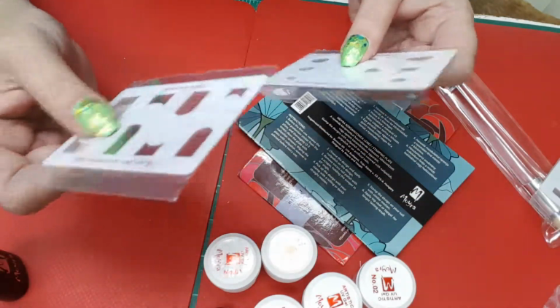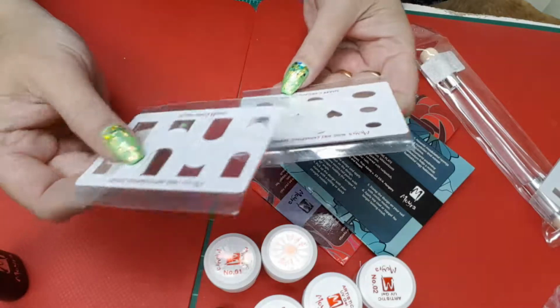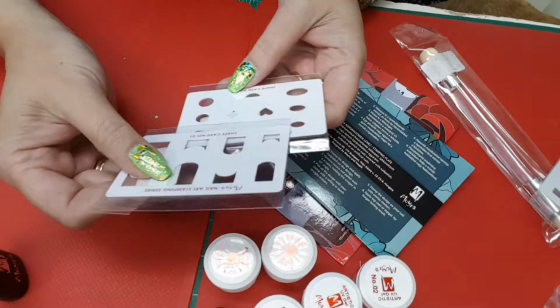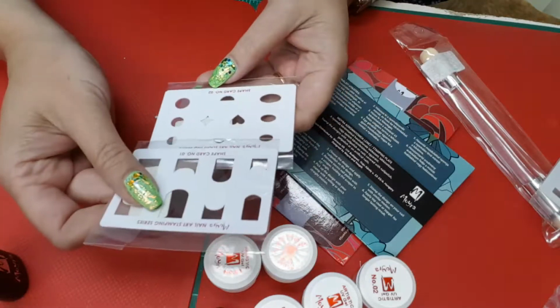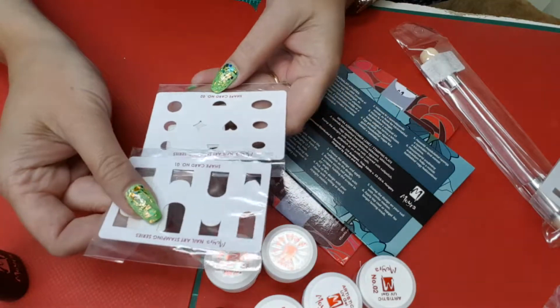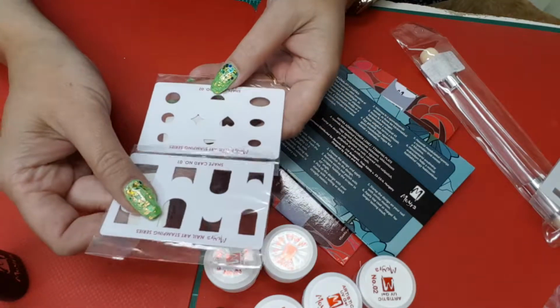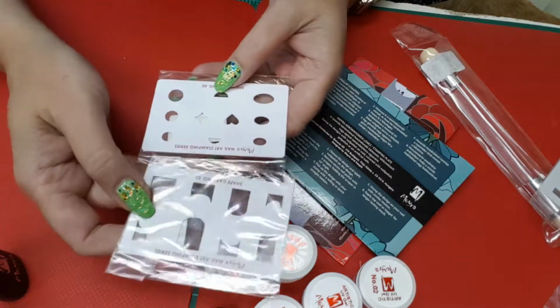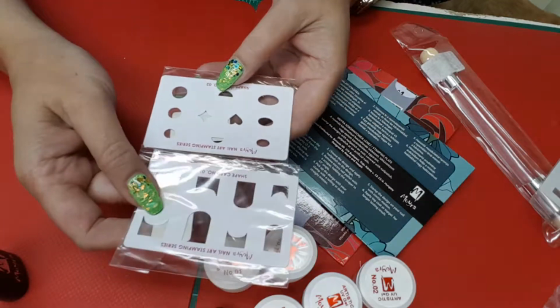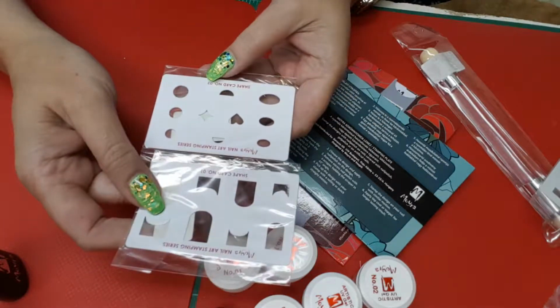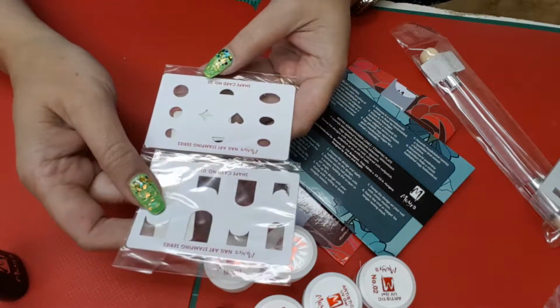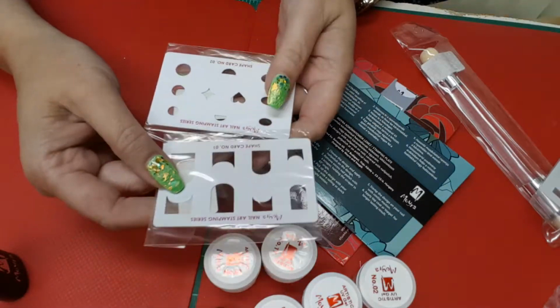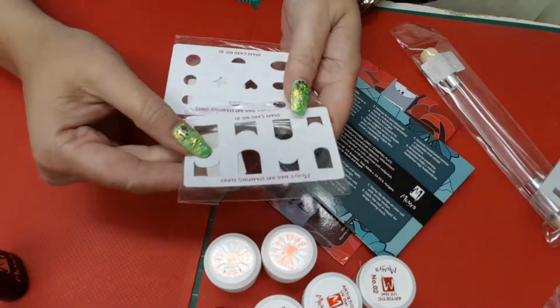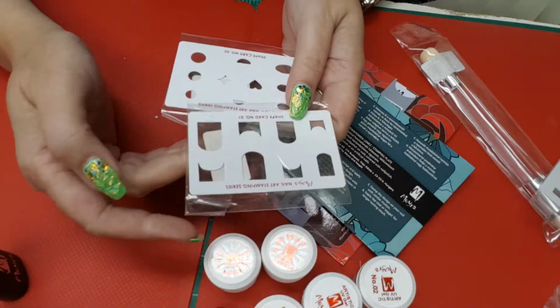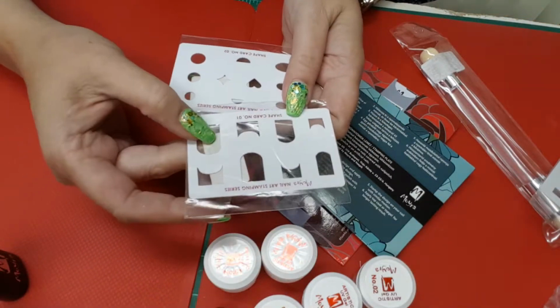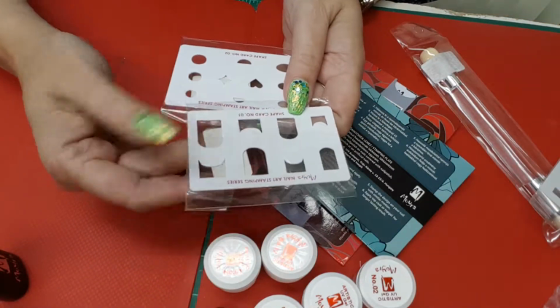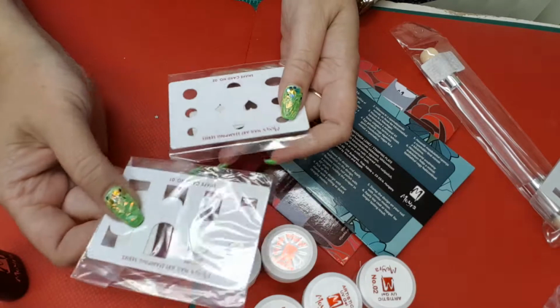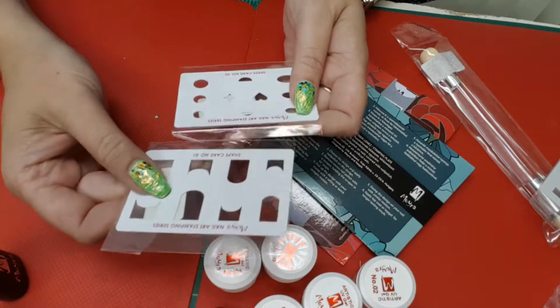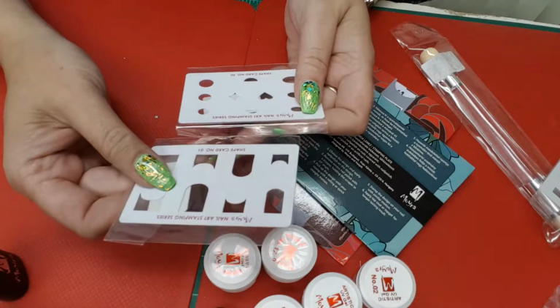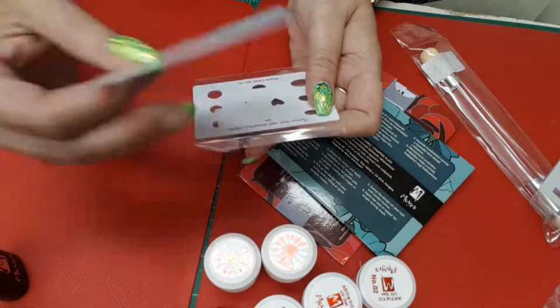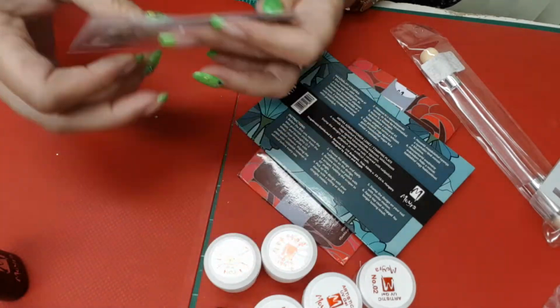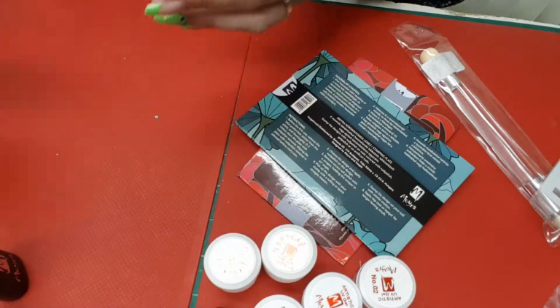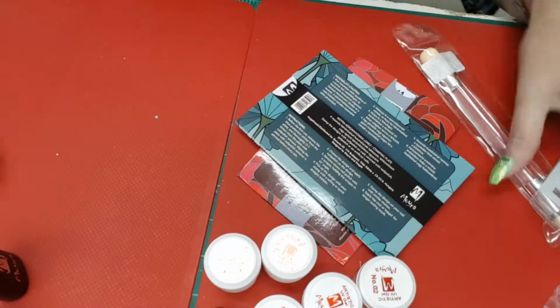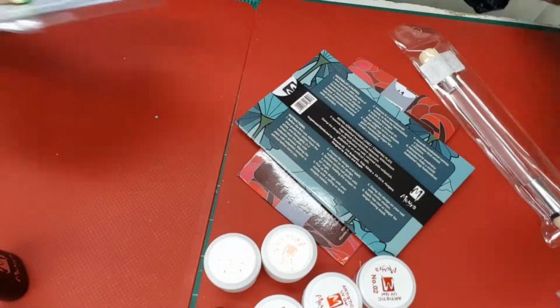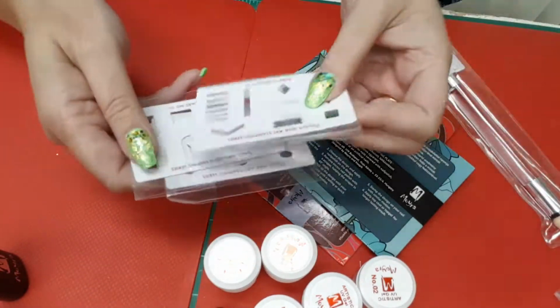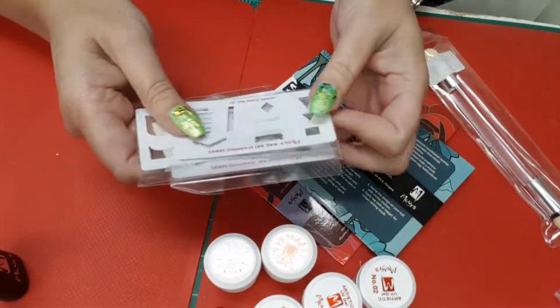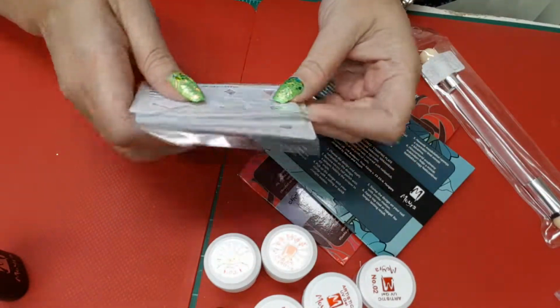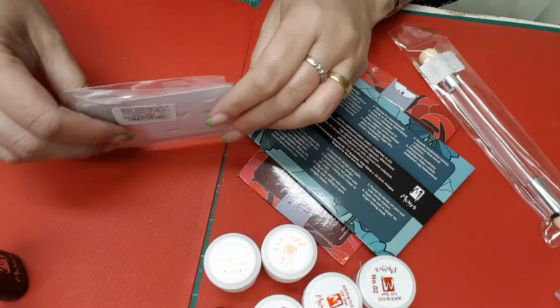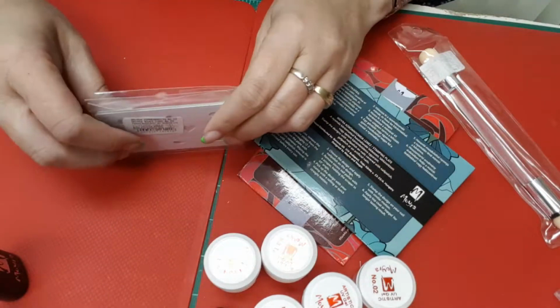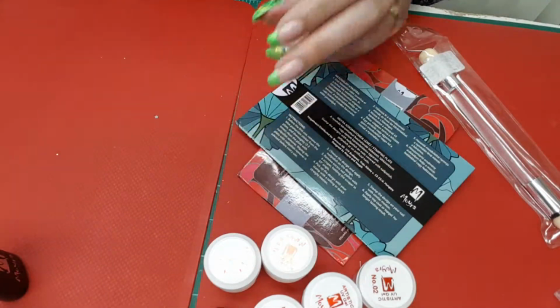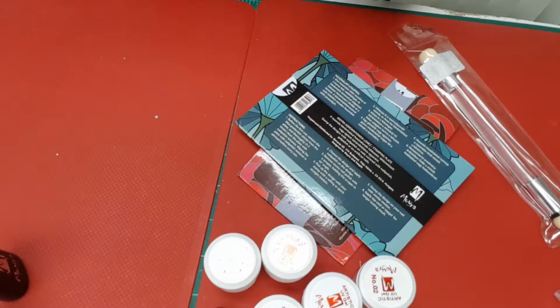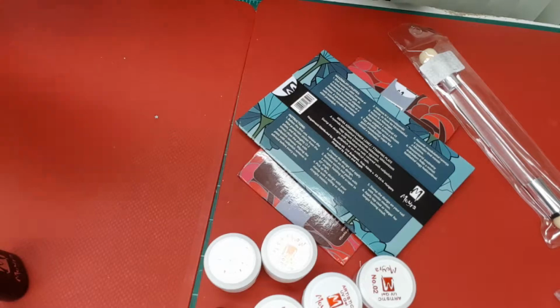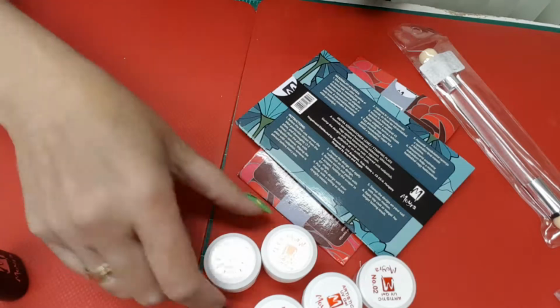I can't remember if I ordered these or if she gave me these — these are shape cards for the stamping series. That's kind of cool. Oh, there's another one — there's three of them.